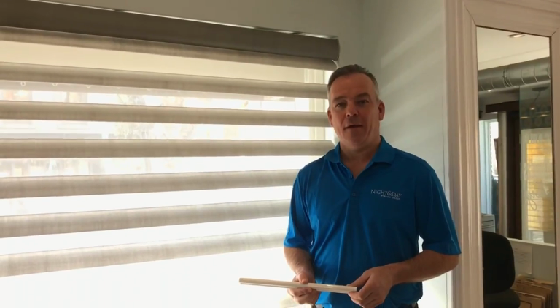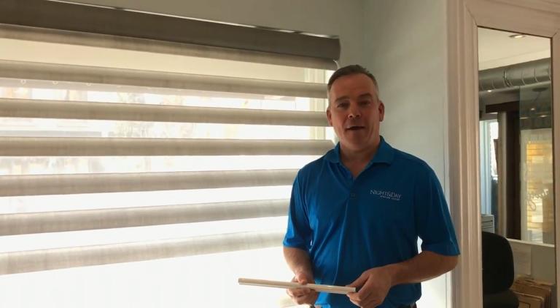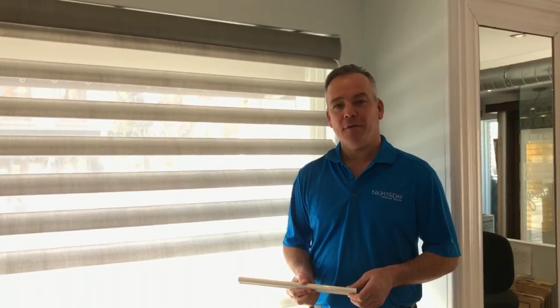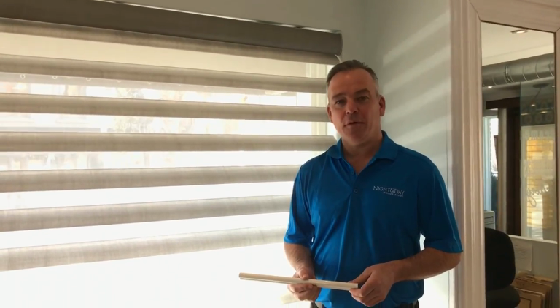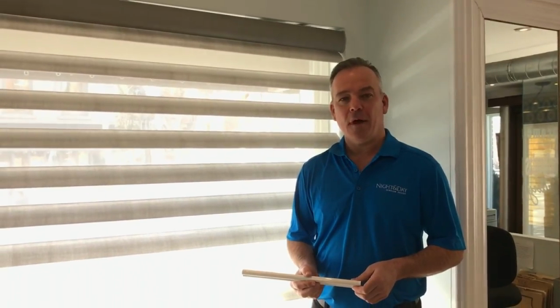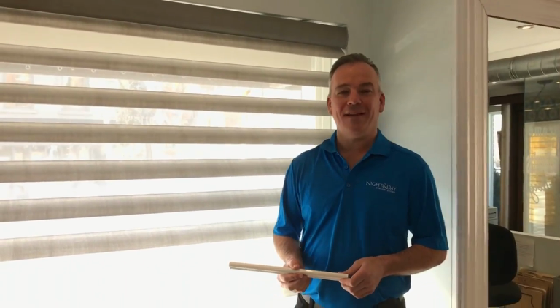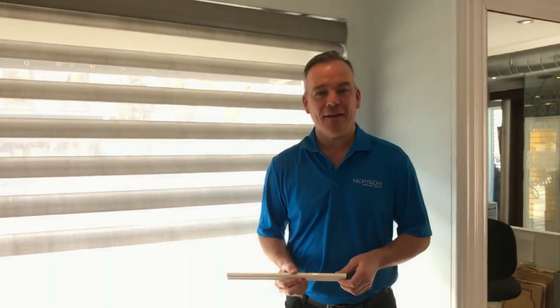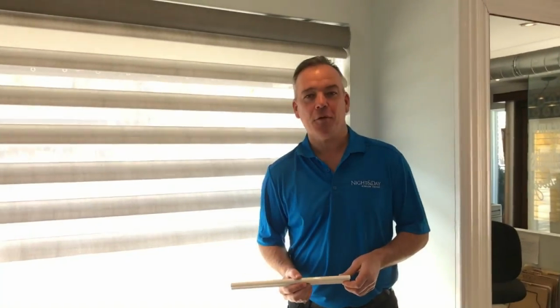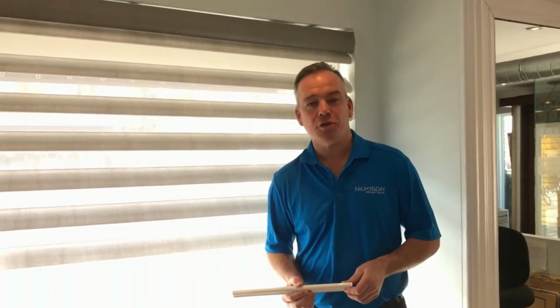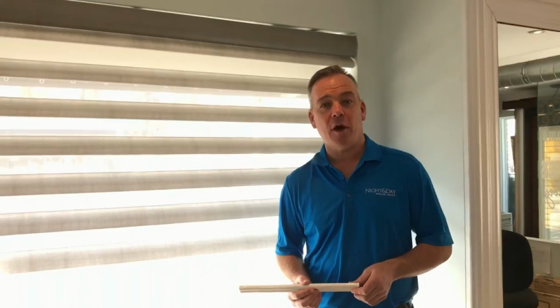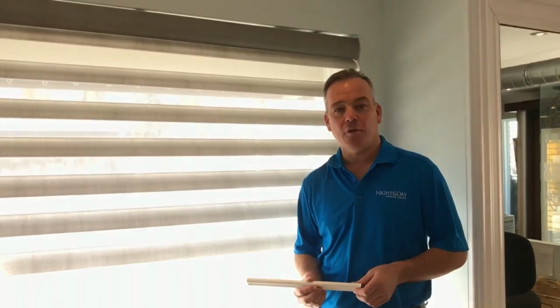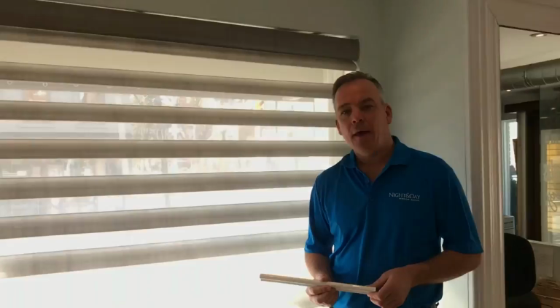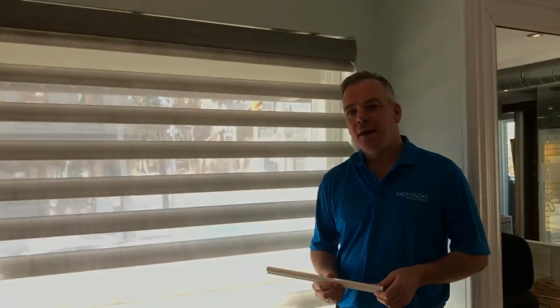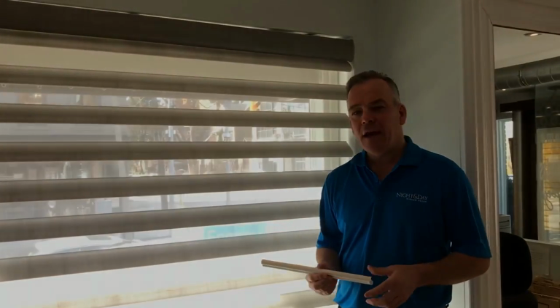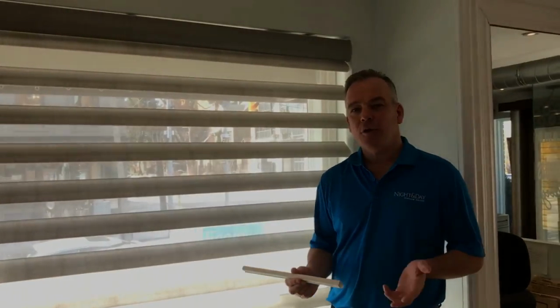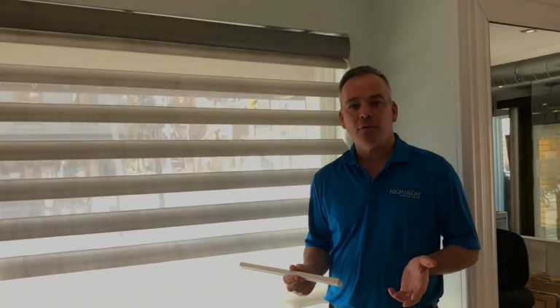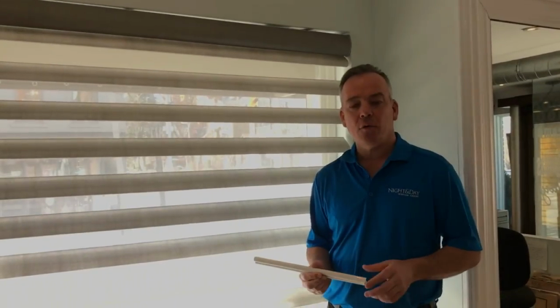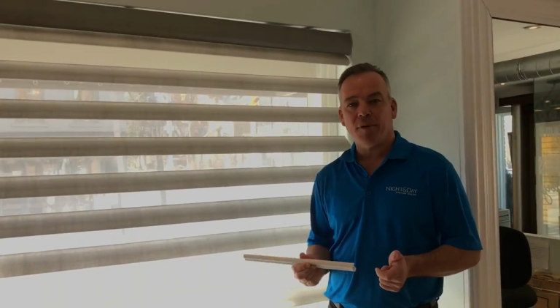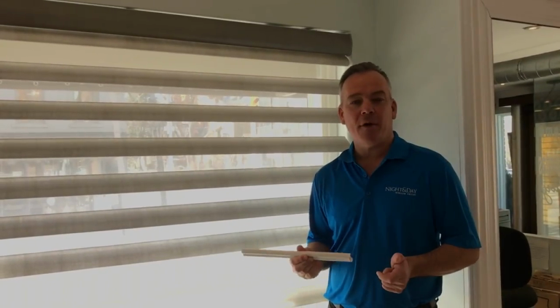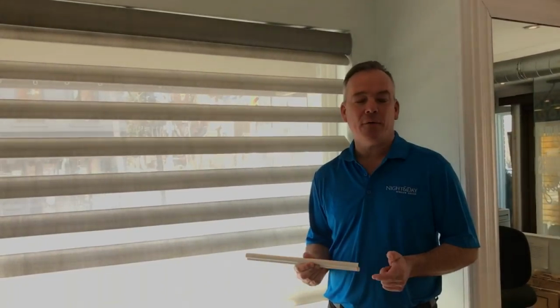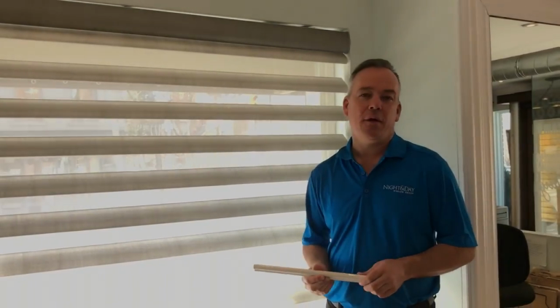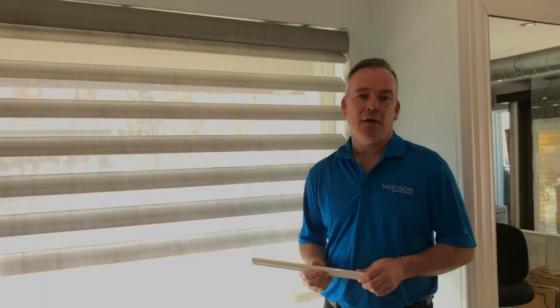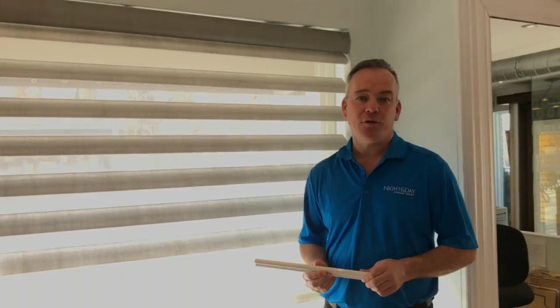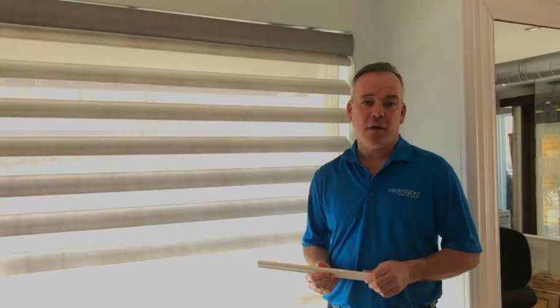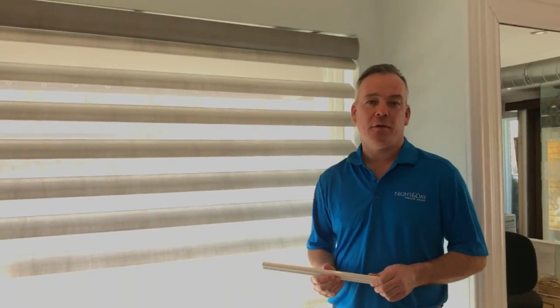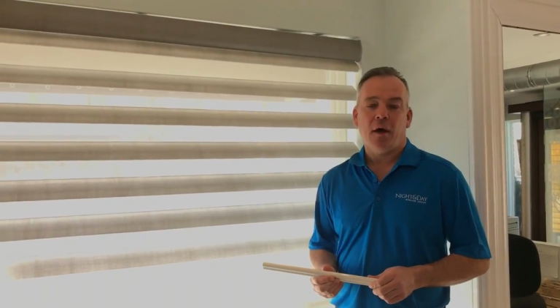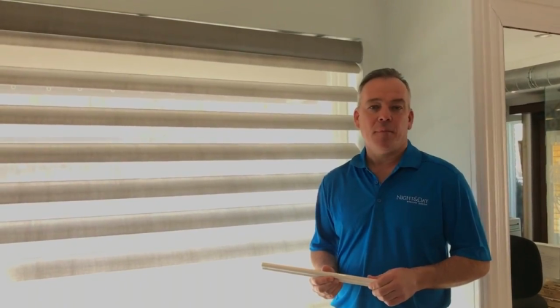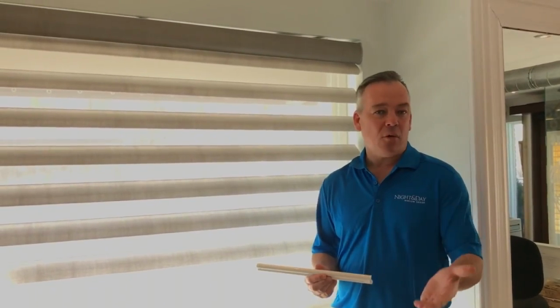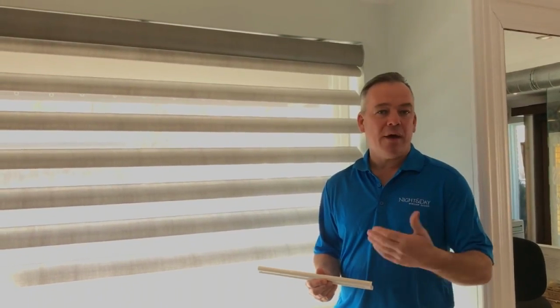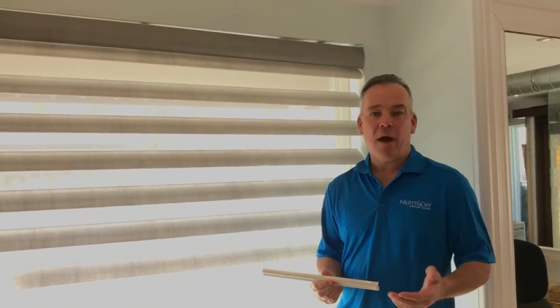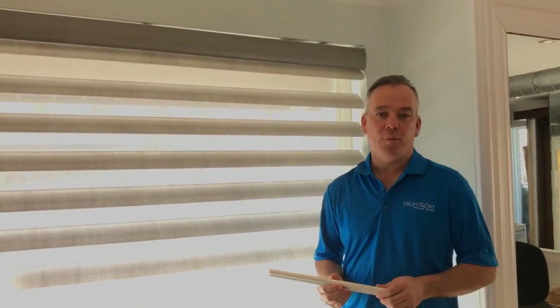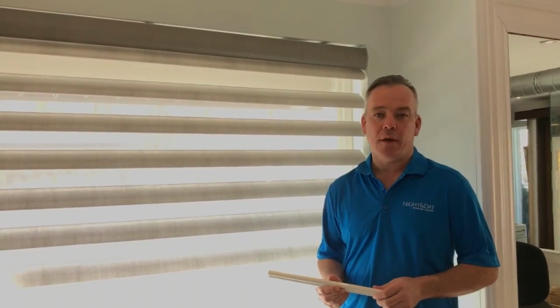Hi, I'm Jason Bewers. I'm here in the Night and Day Window Decor showroom on Yonge Street, and today I'm going to show you how to replace a battery wand in your Hunter Douglas PowerRise or PowerView product line.